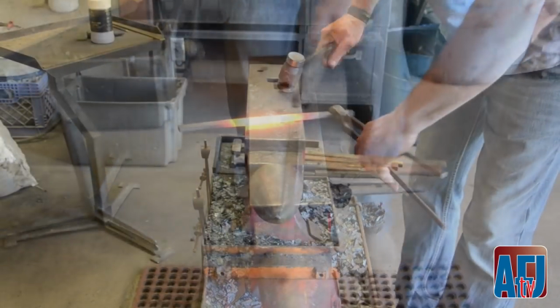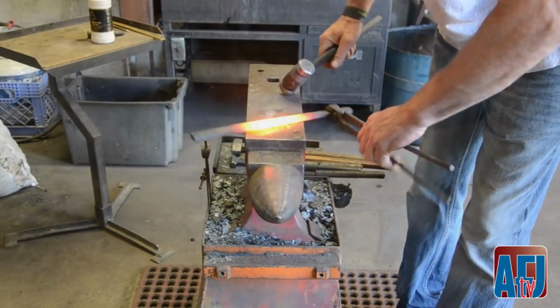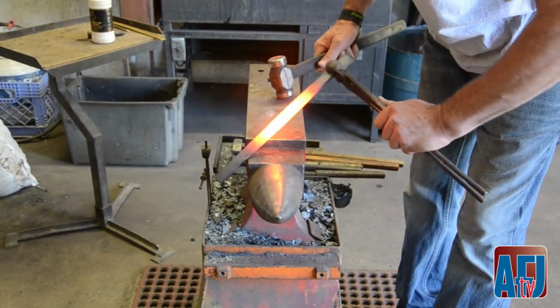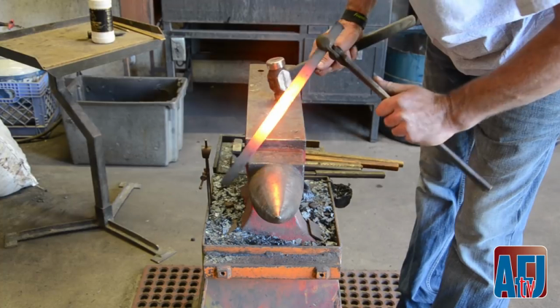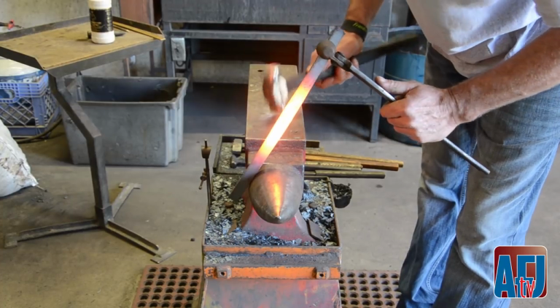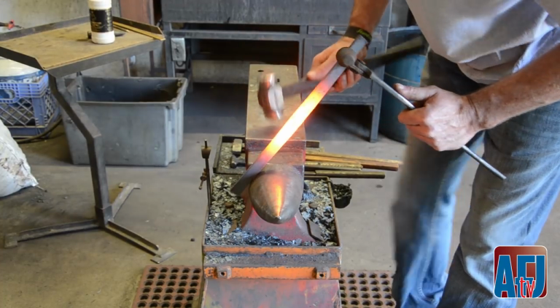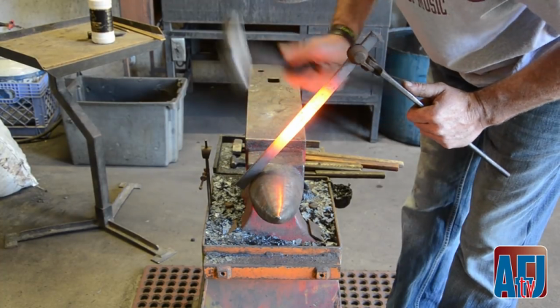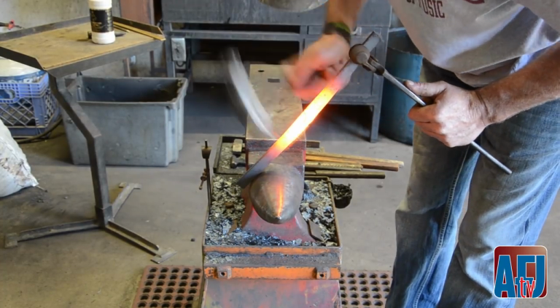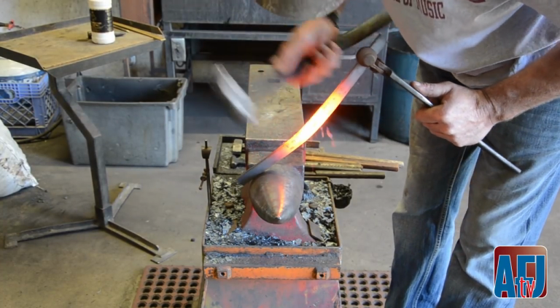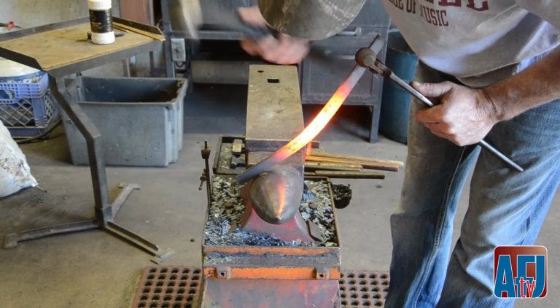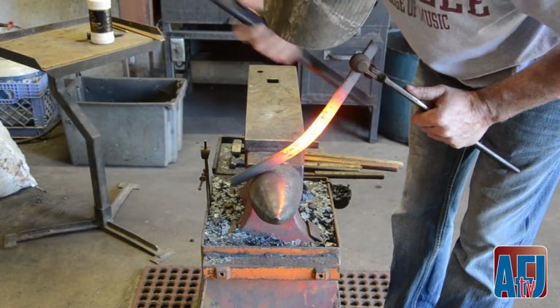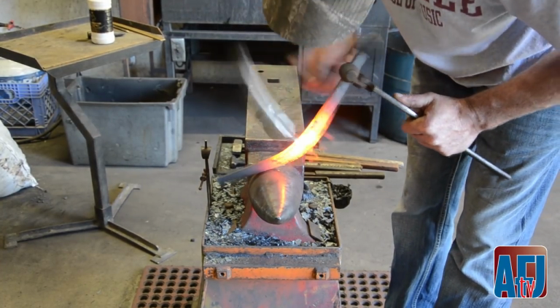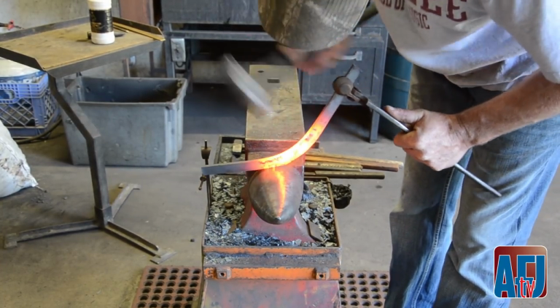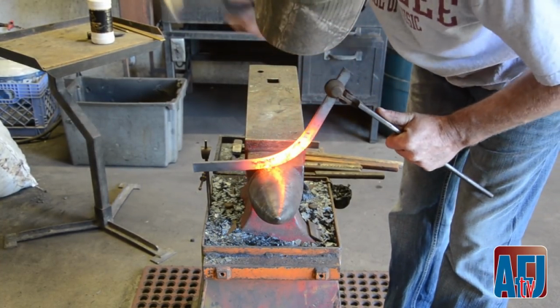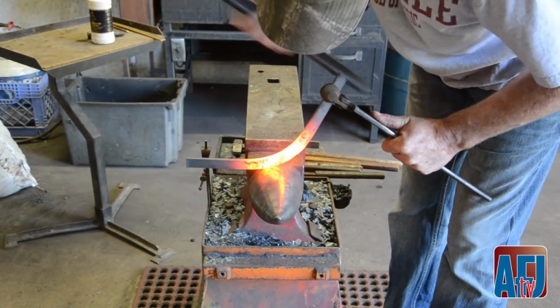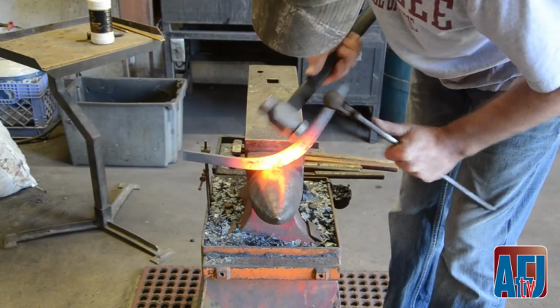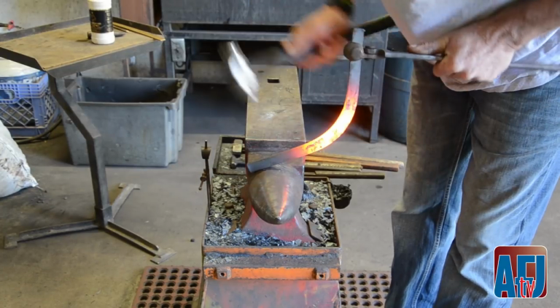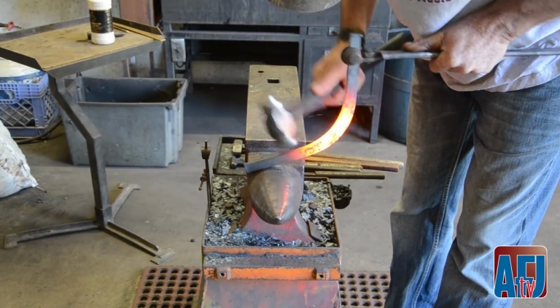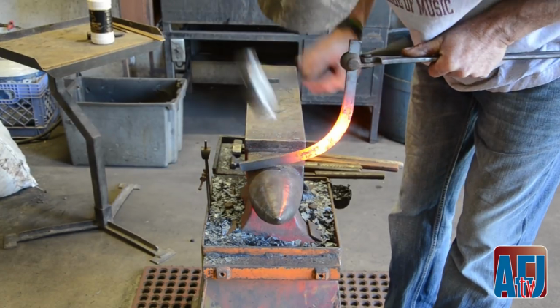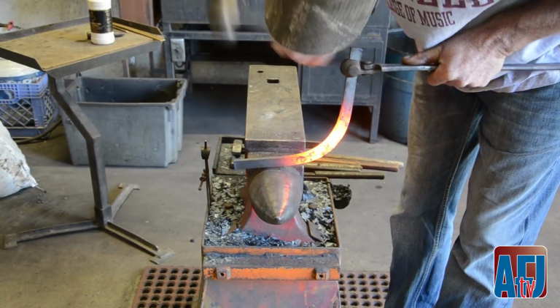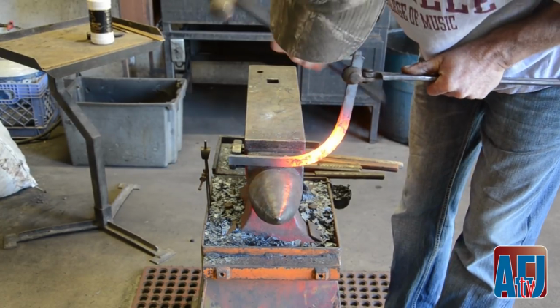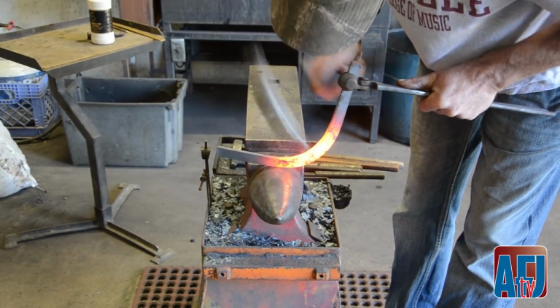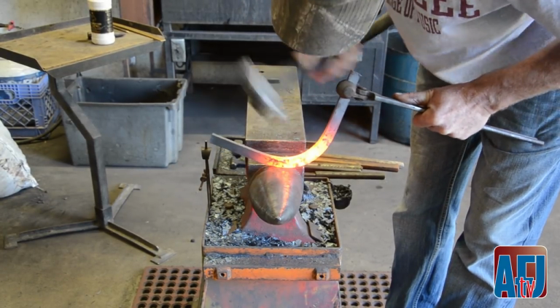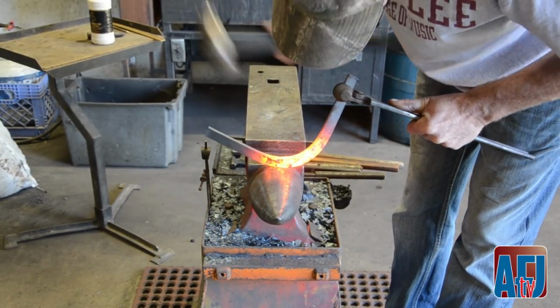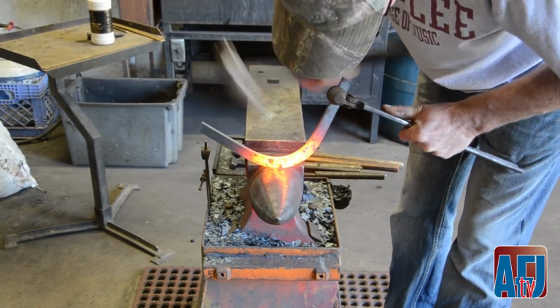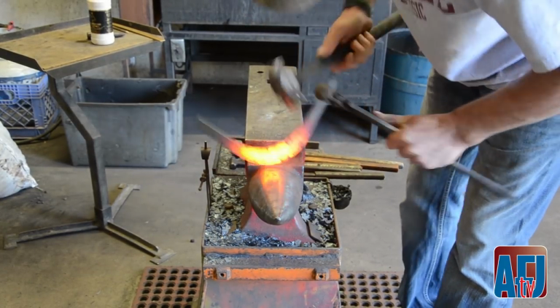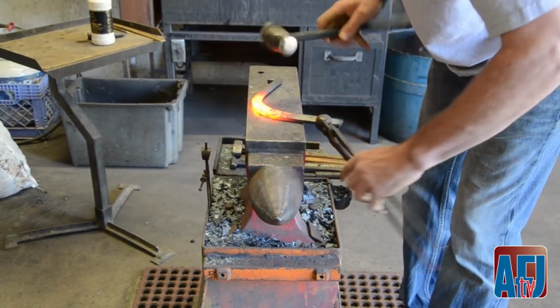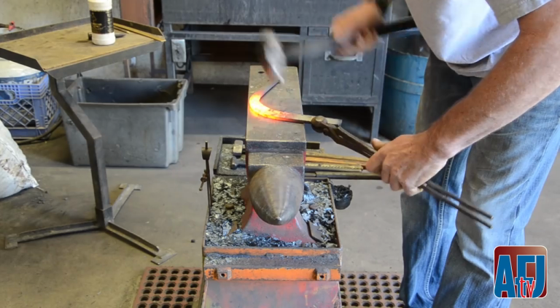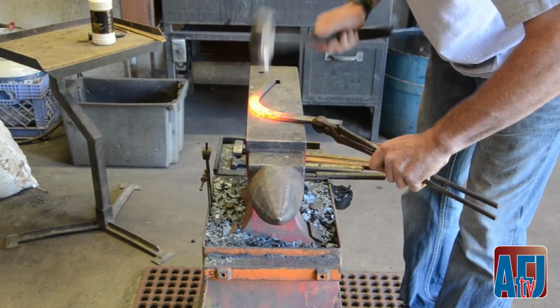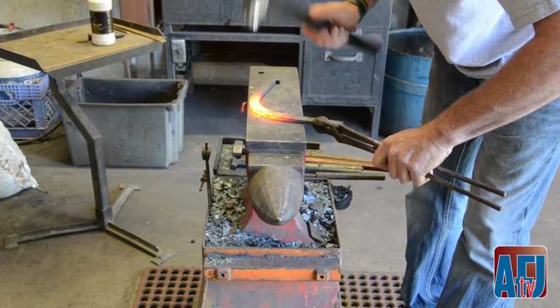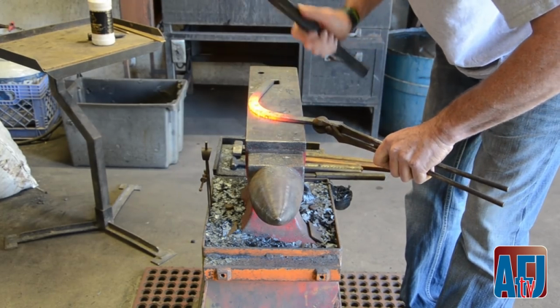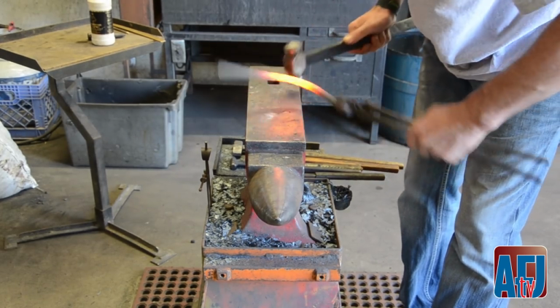Hold your tongs at a right angle. I'm going to start at one side and come all the way through. Don't just keep hanging in the same place - you've got to keep it moving and go back and forth. That keeps you from getting a kink.